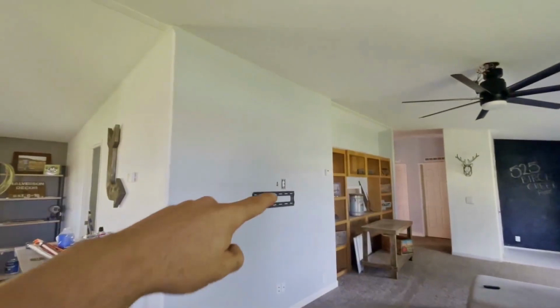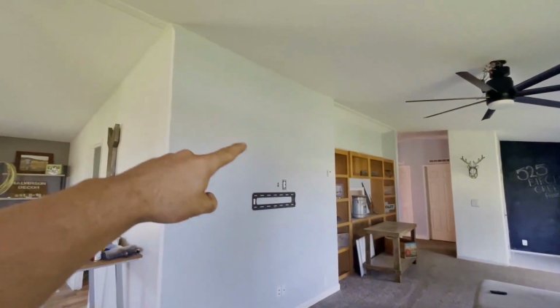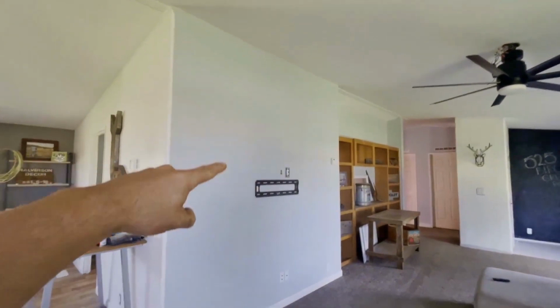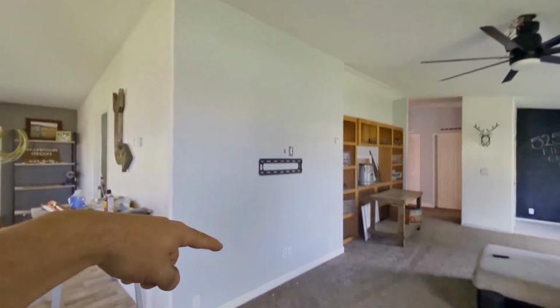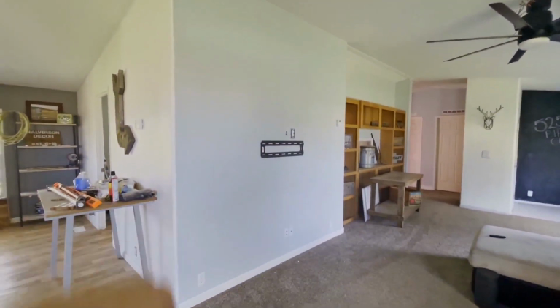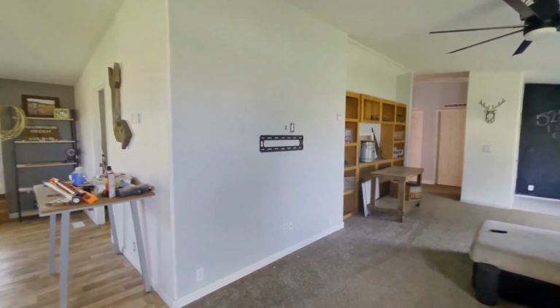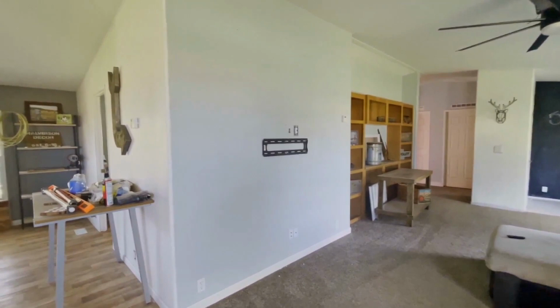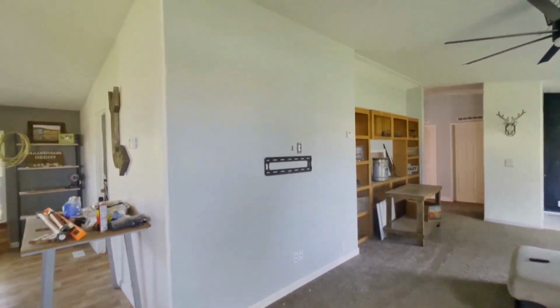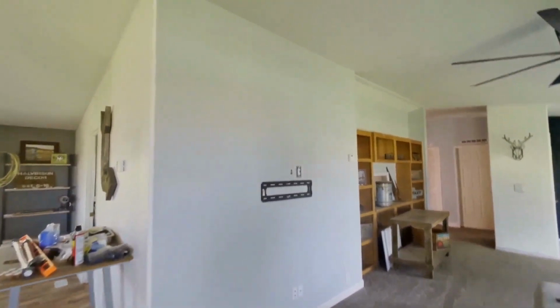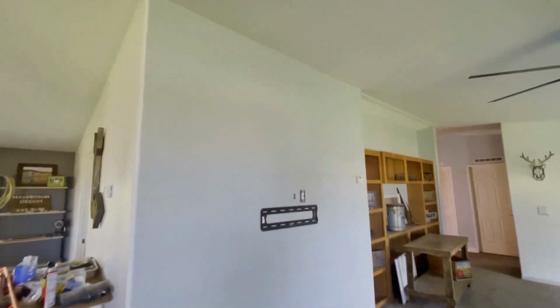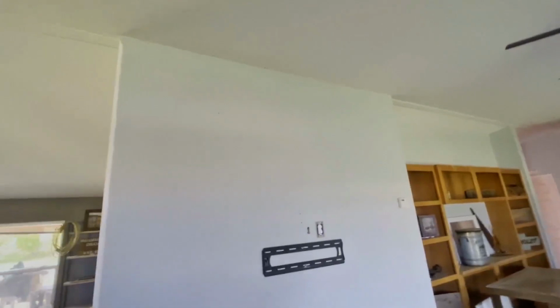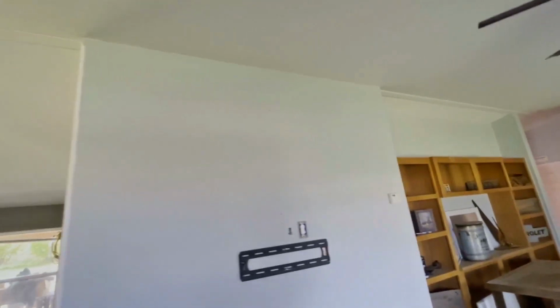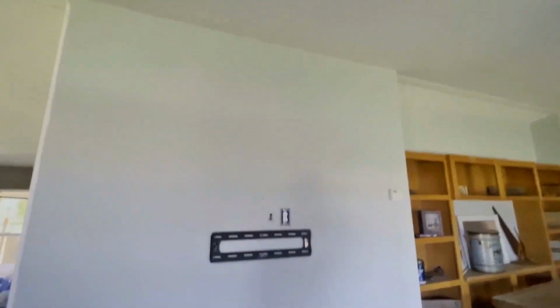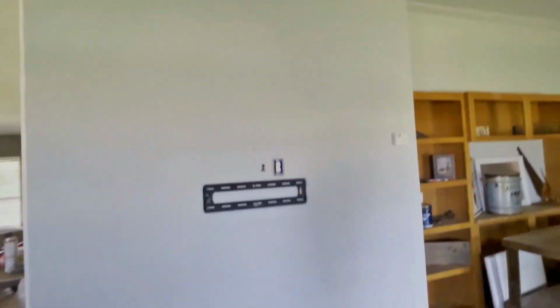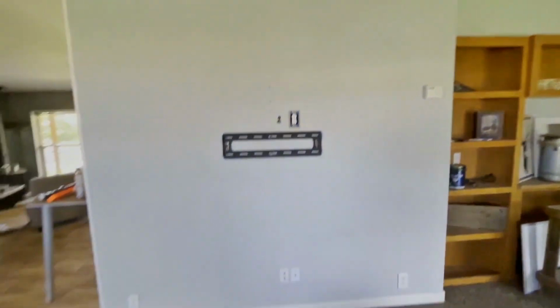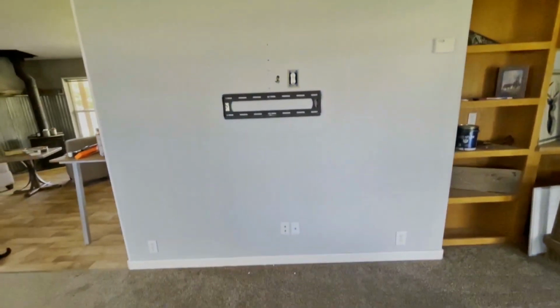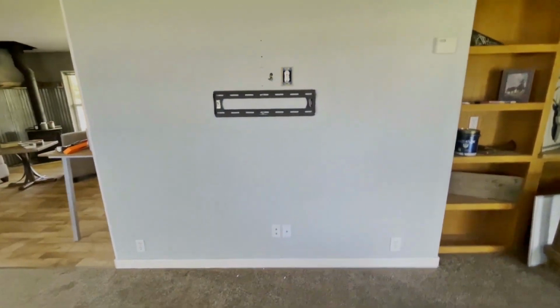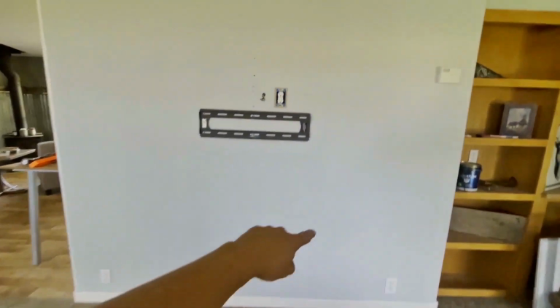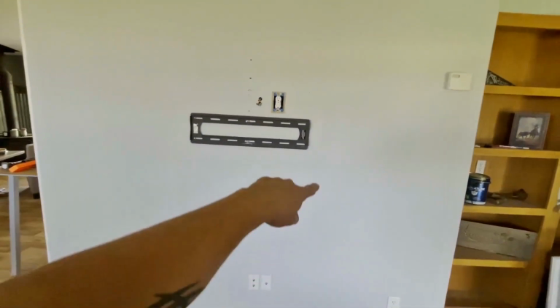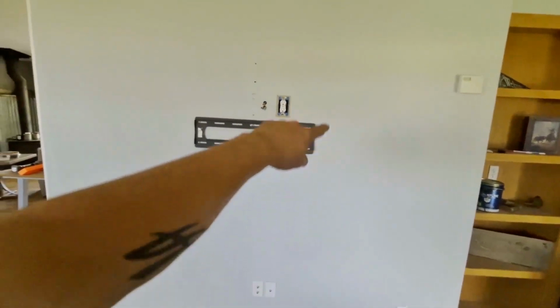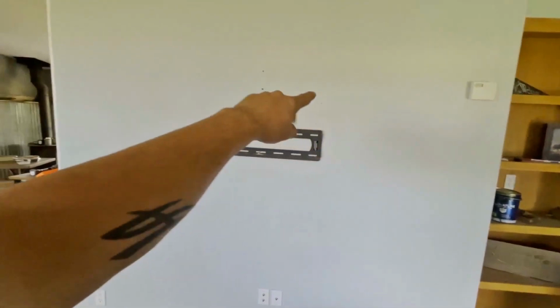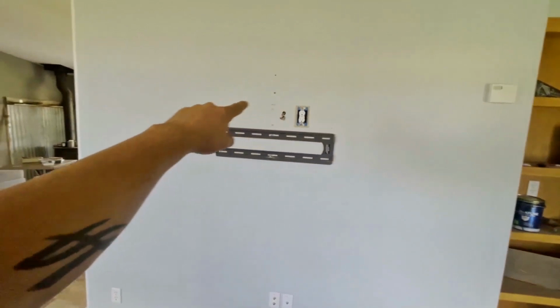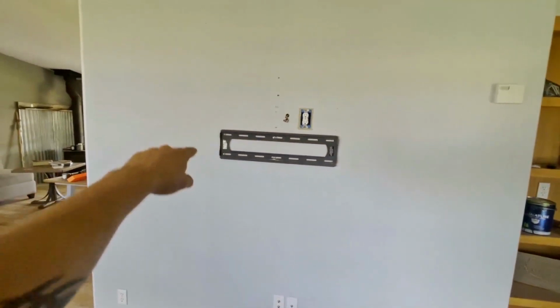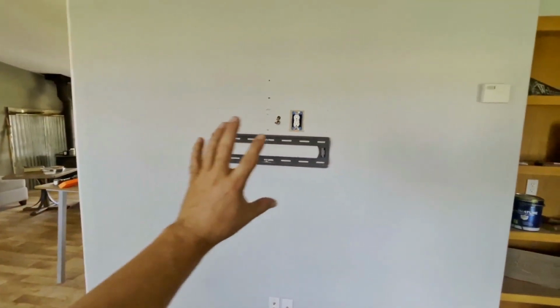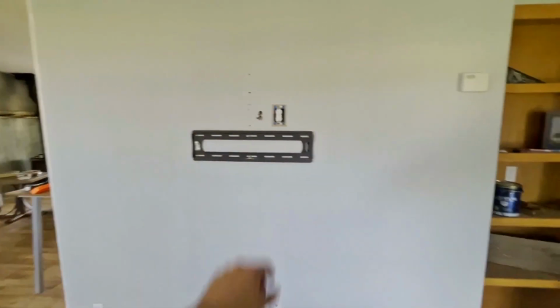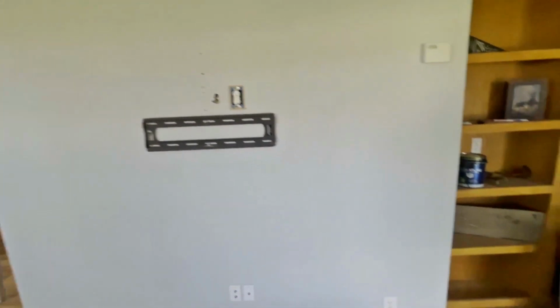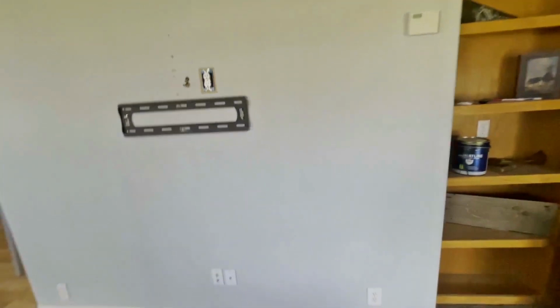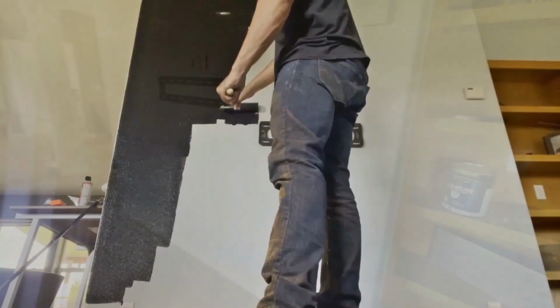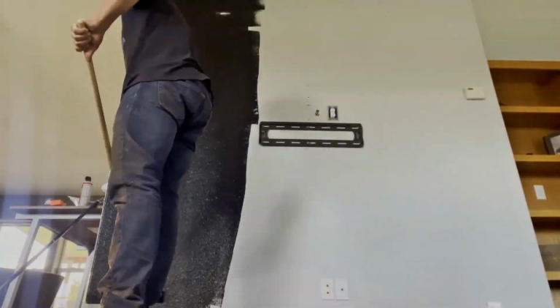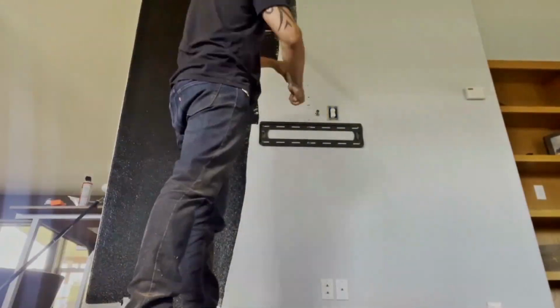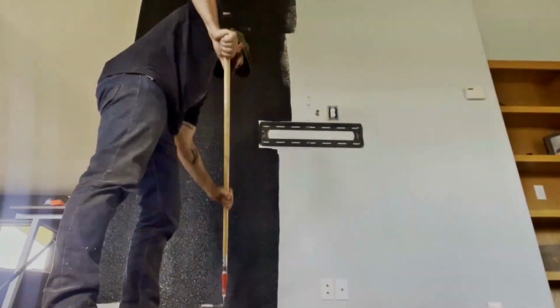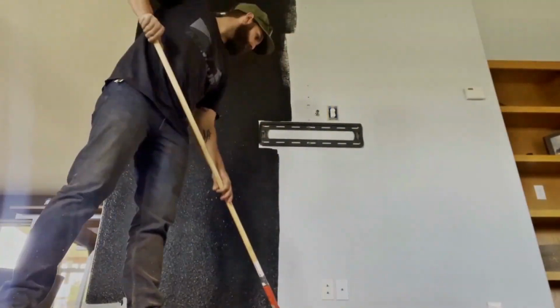This is the wall that we're going to be doing the cookie accent wall on. Right now it's just plain with the TV bracket. We're going to make sure not to get too close to the TV bracket so the TV can still mount. Let's see what this before and after looks like.